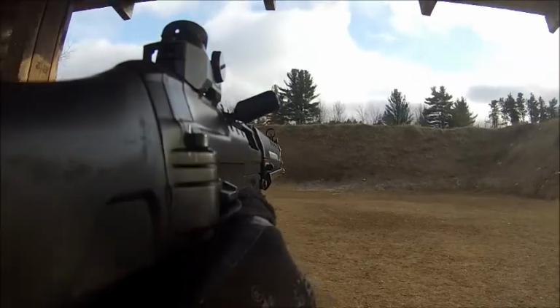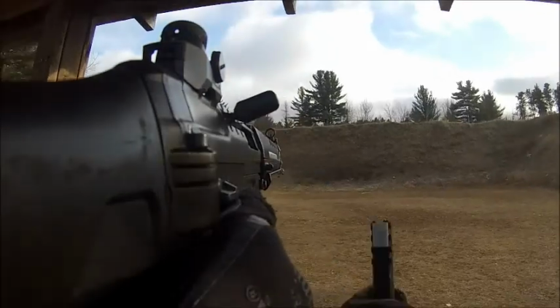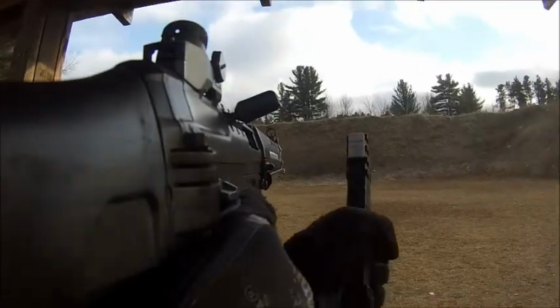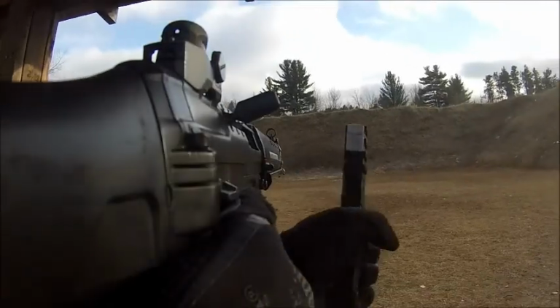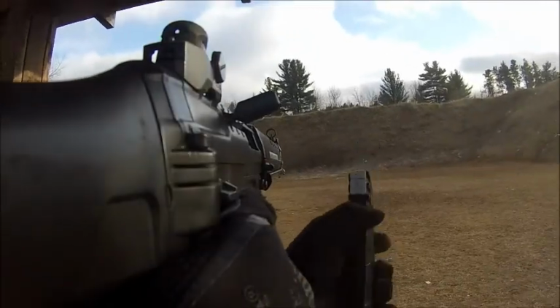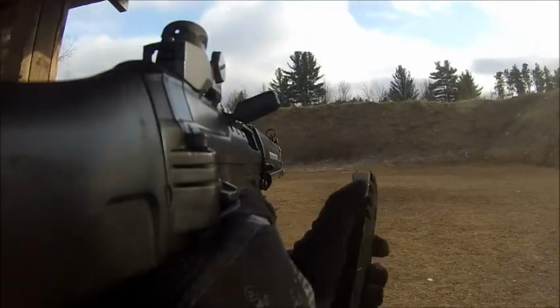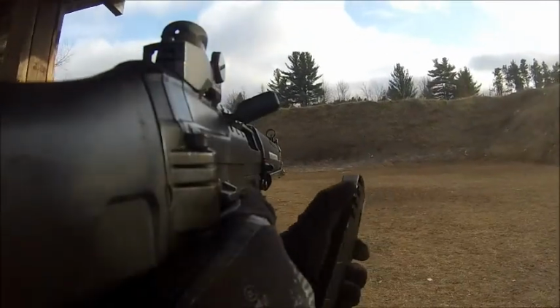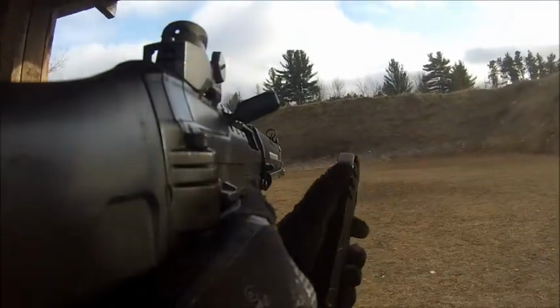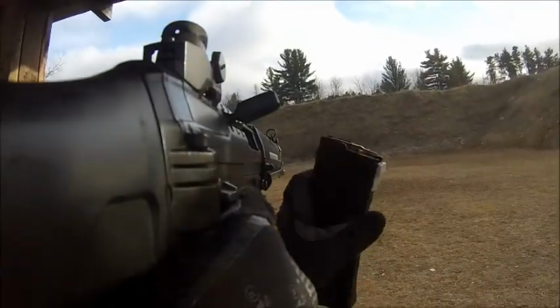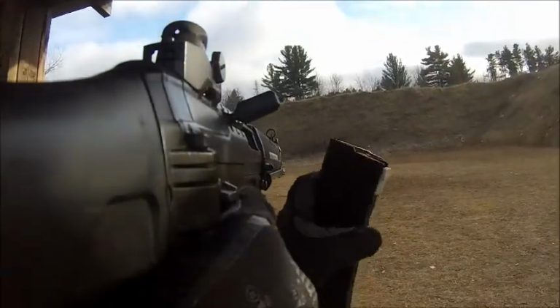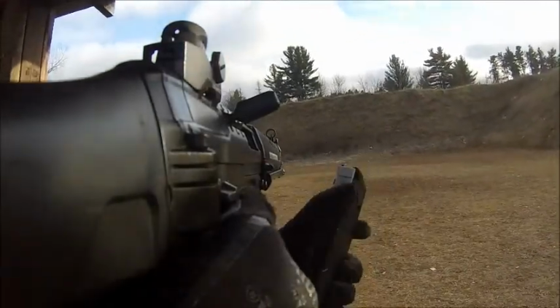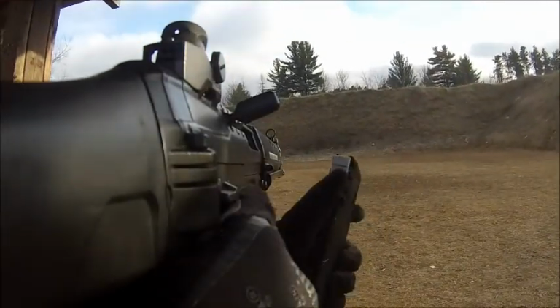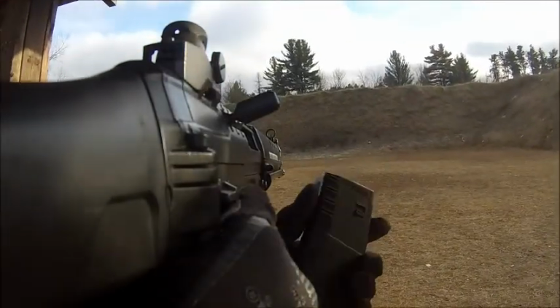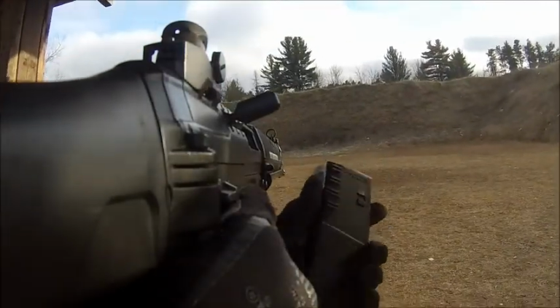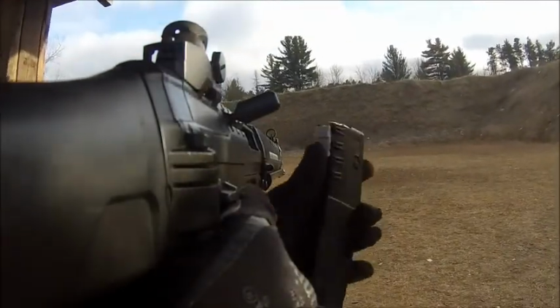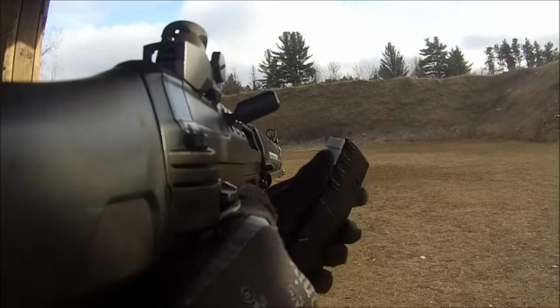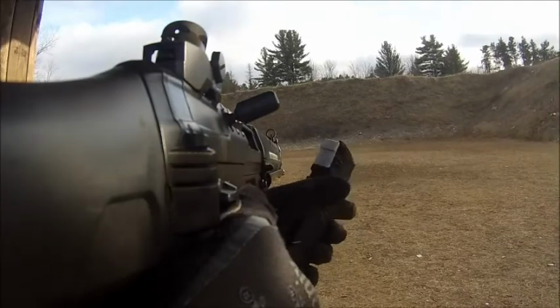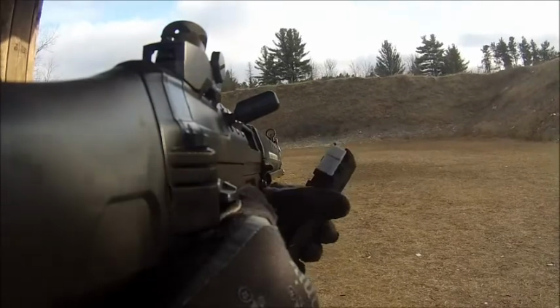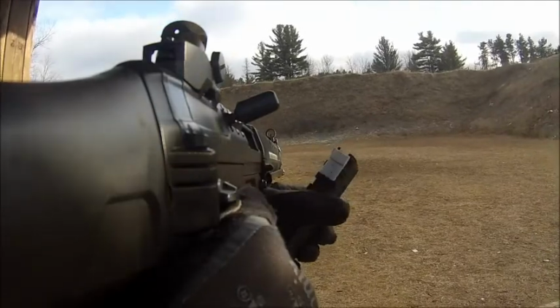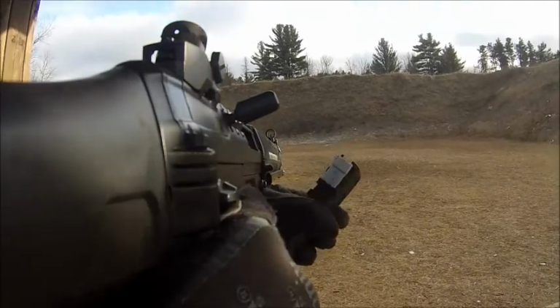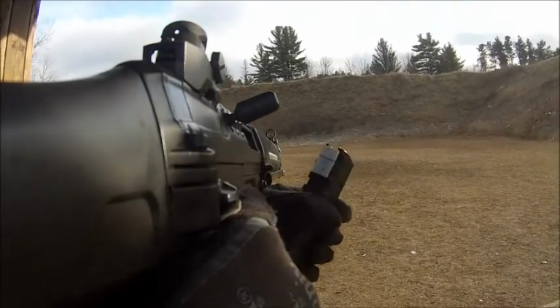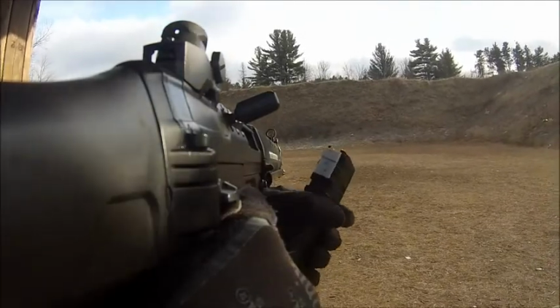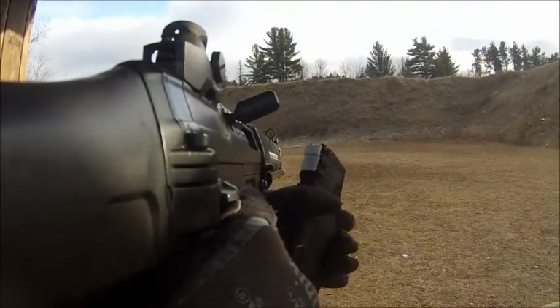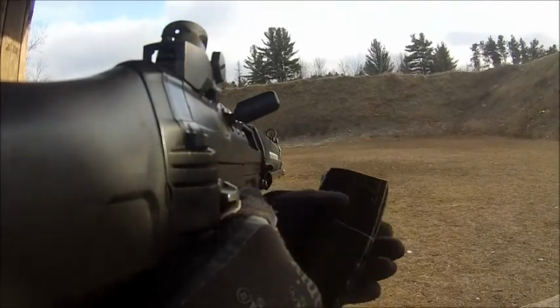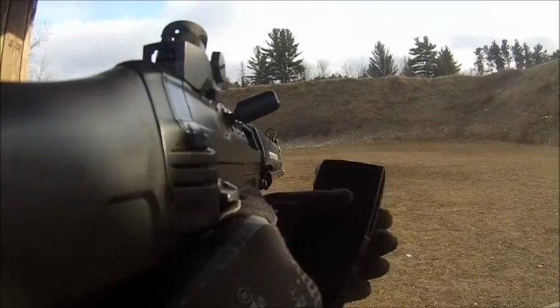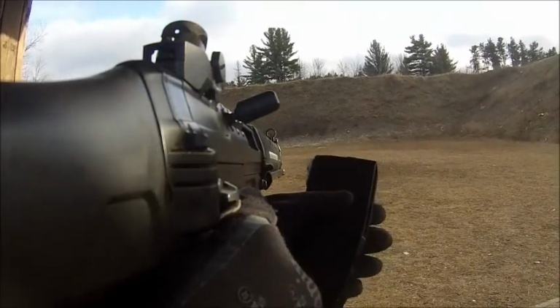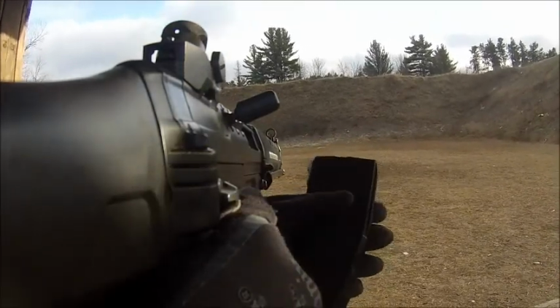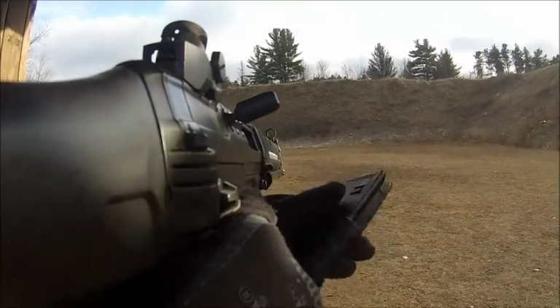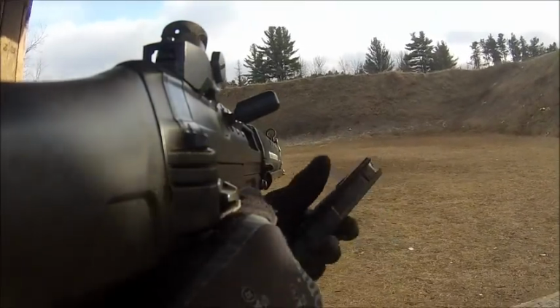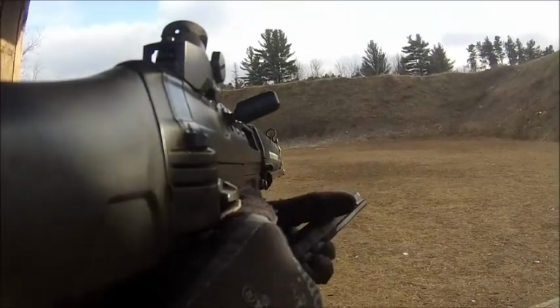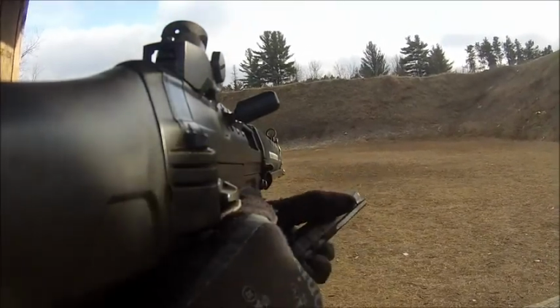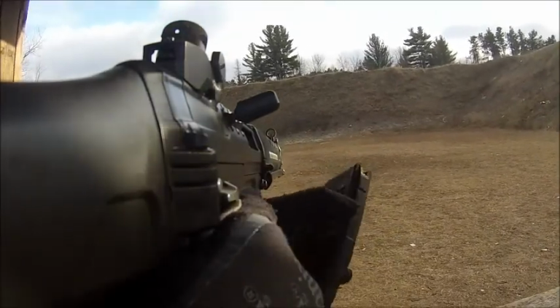Alright, continuing testing. I have a 3D printed version now. It seems to be working well. I've put close to 100 rounds through it. No failures. Nothing's broken off.